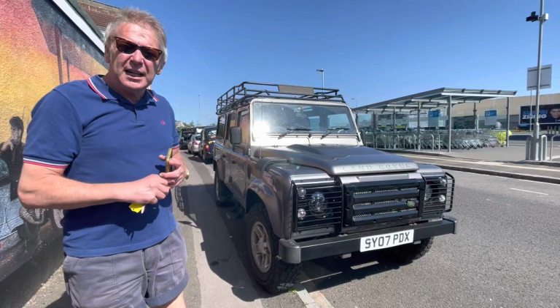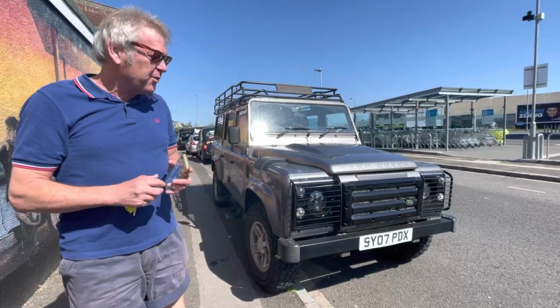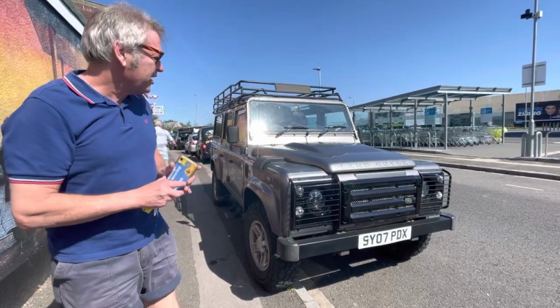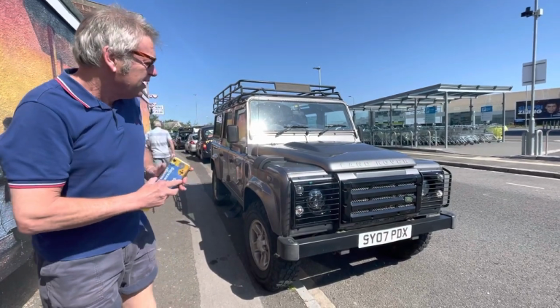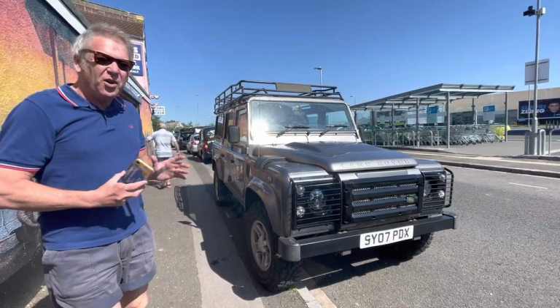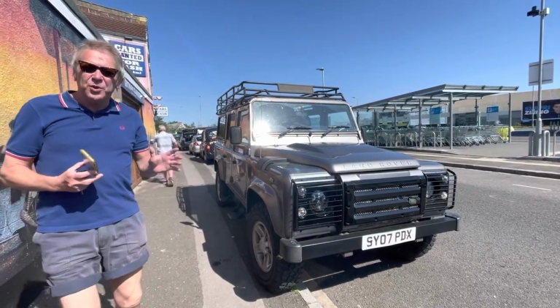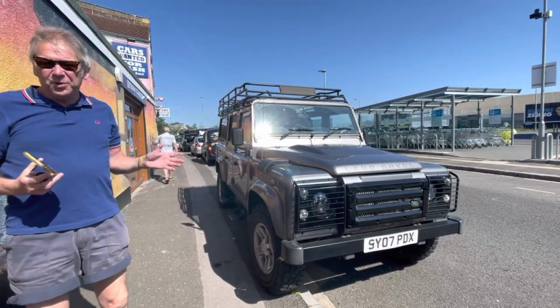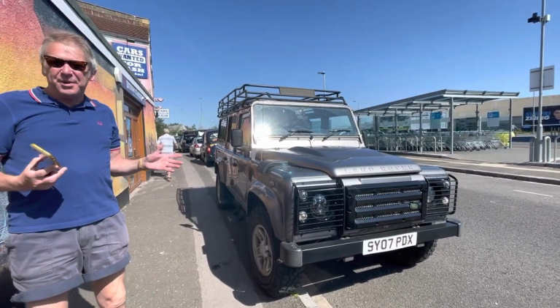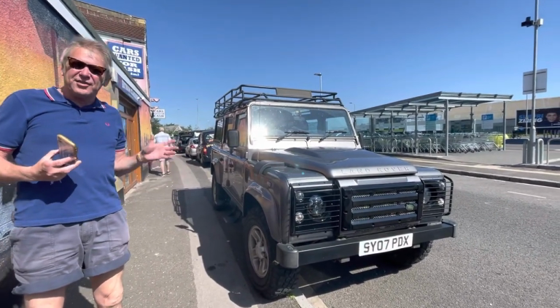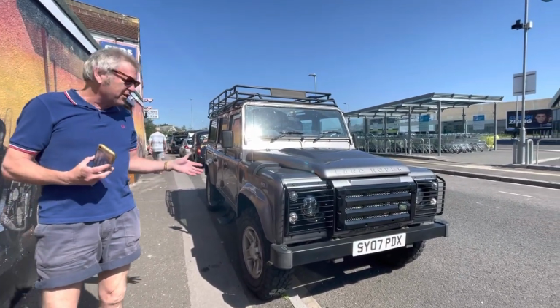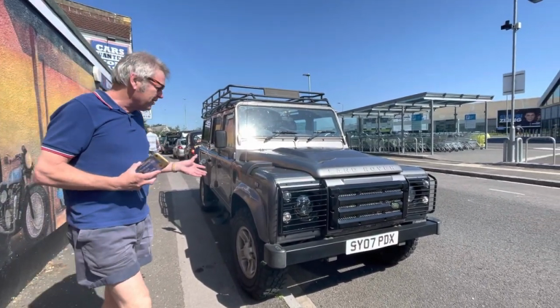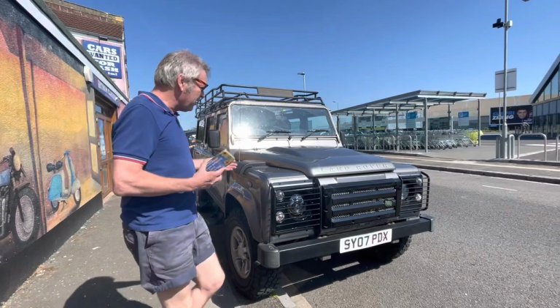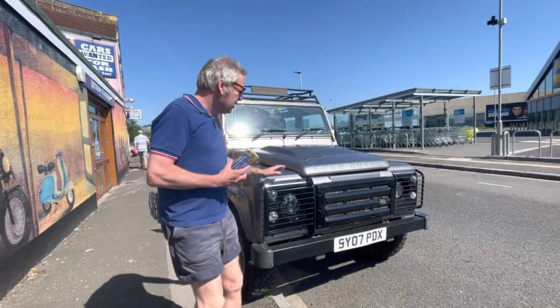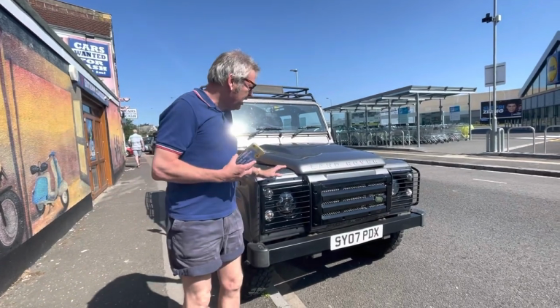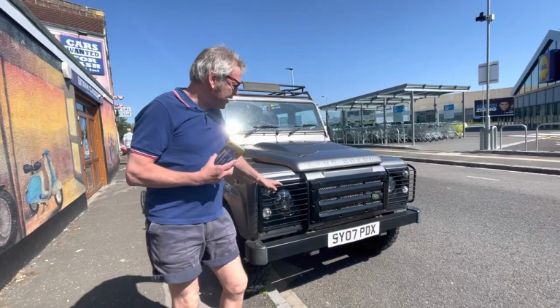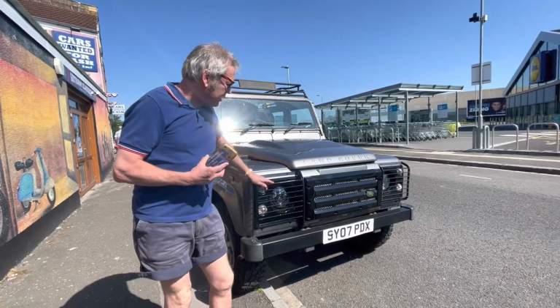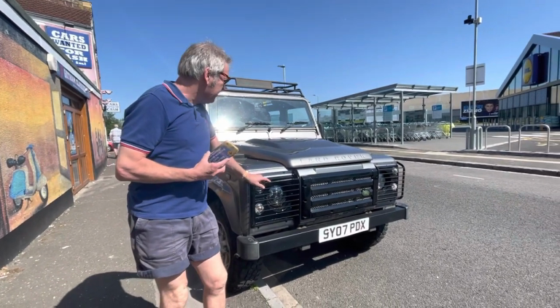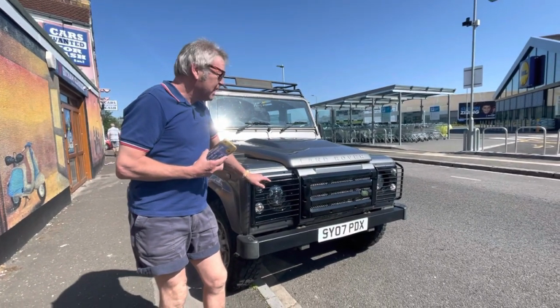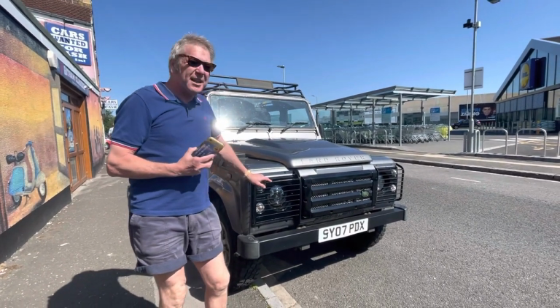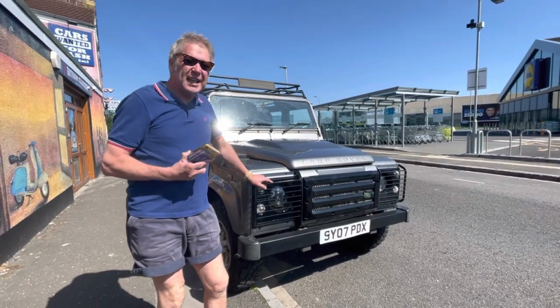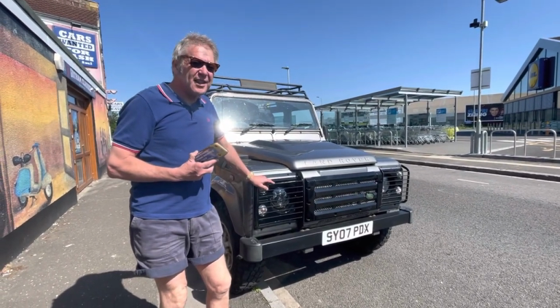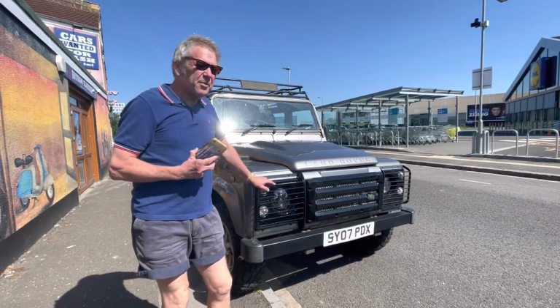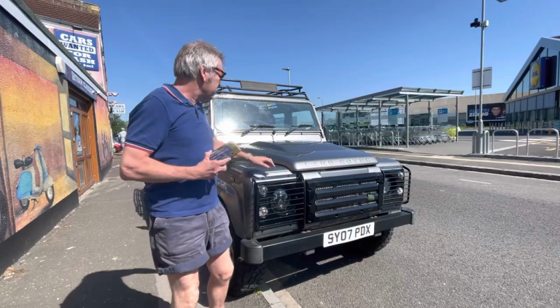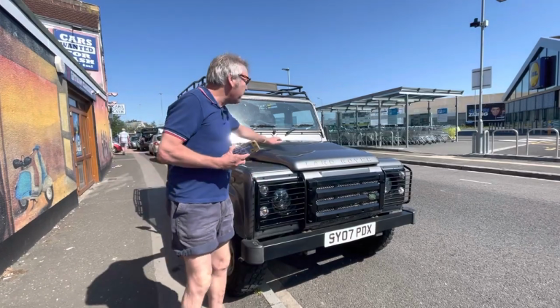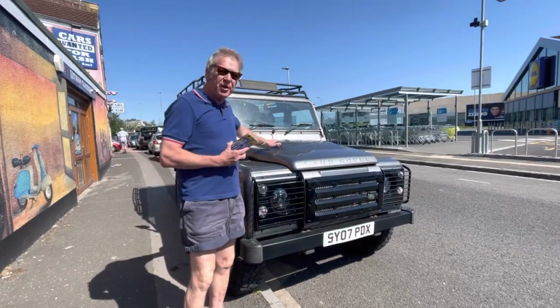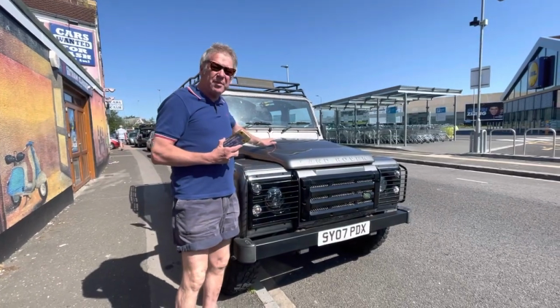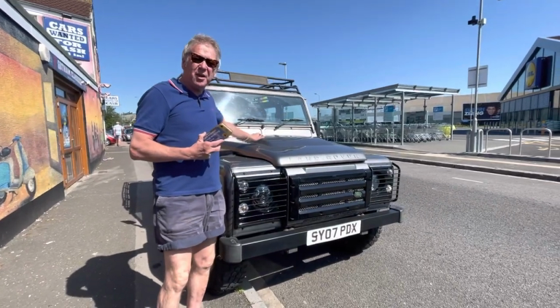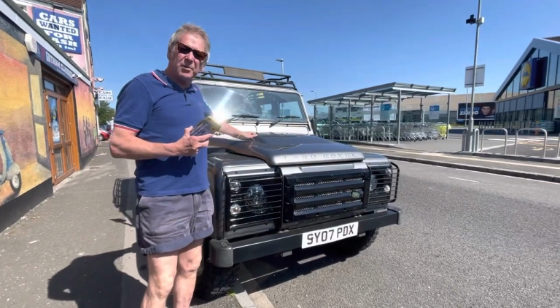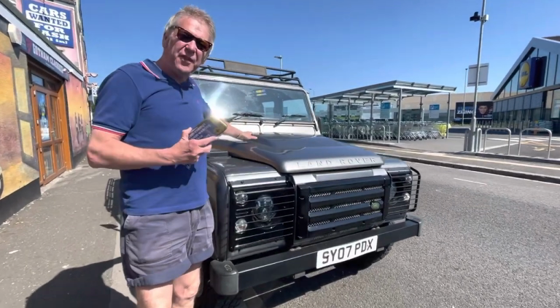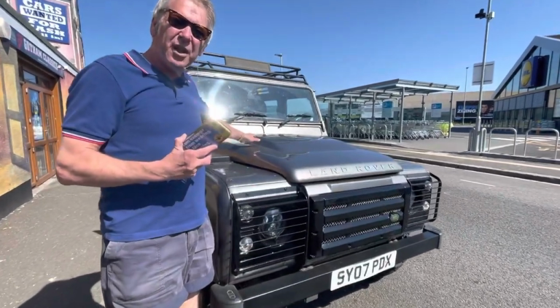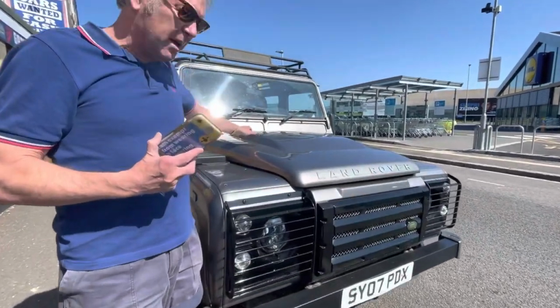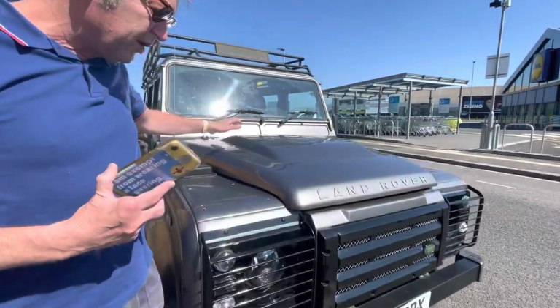Hello people, this is not our usual but it's still a bit different. It's a Land Rover Defender, and apparently it's a little bit different because it's got this hump on the bonnet. If you know it, I think it's got a BMW engine in there.